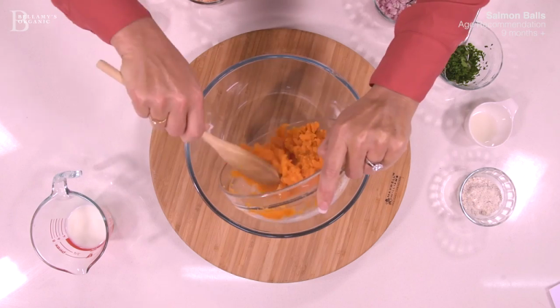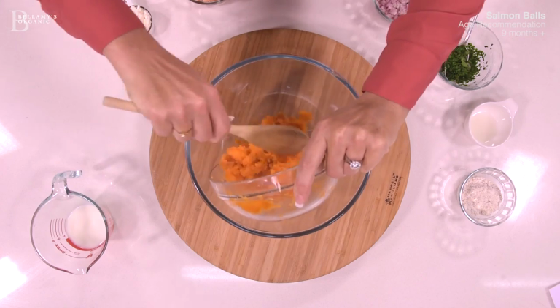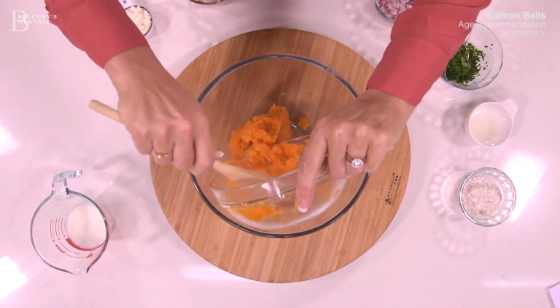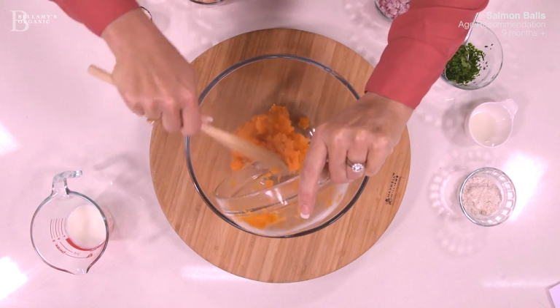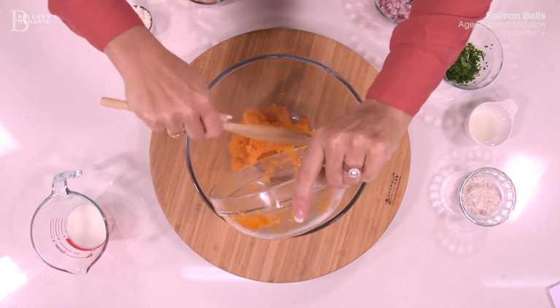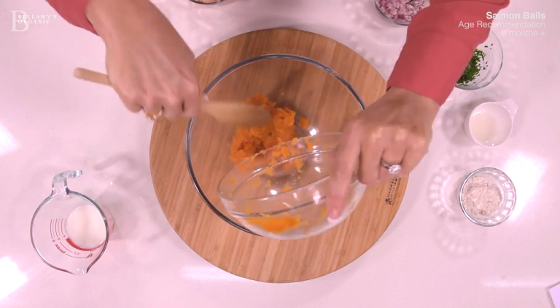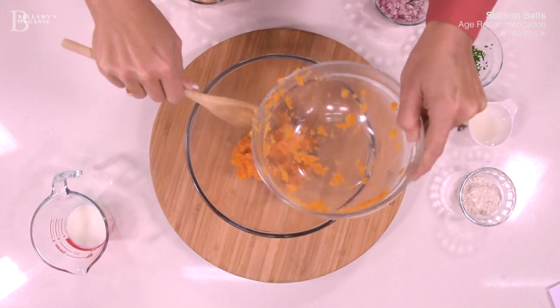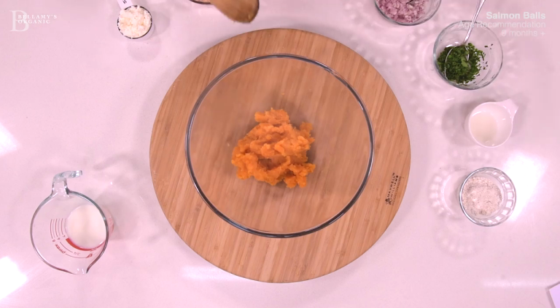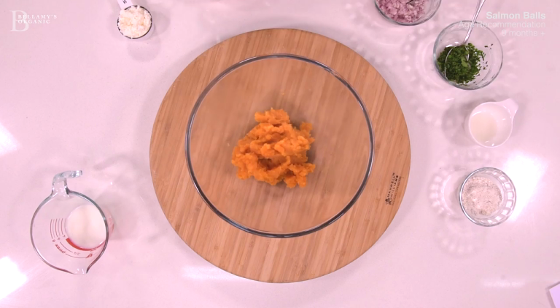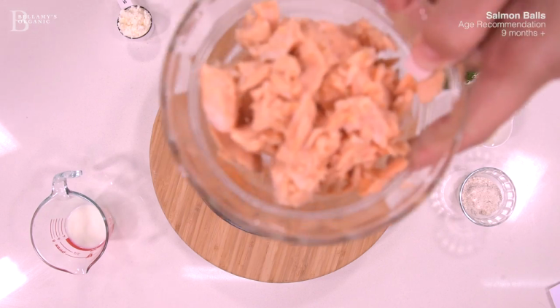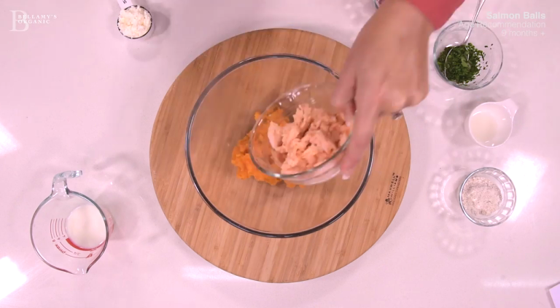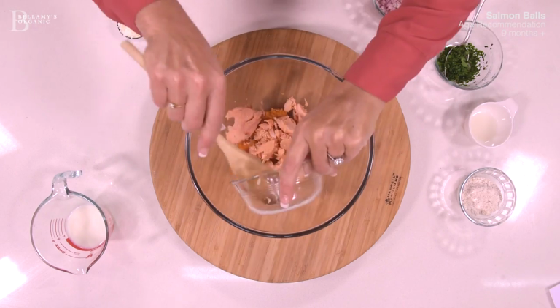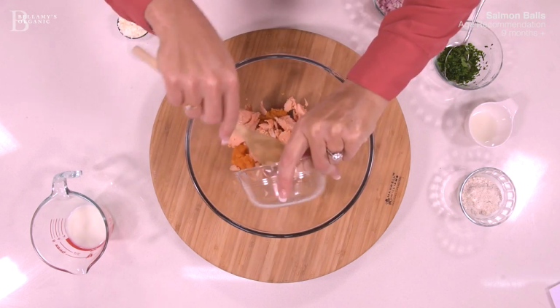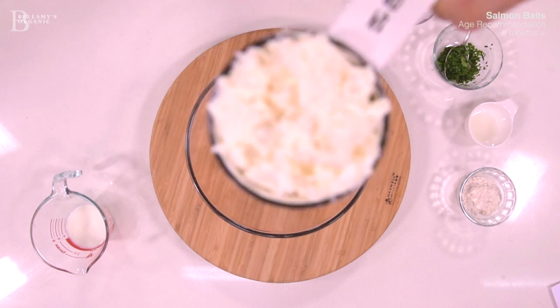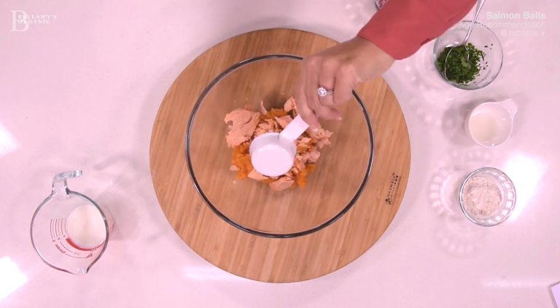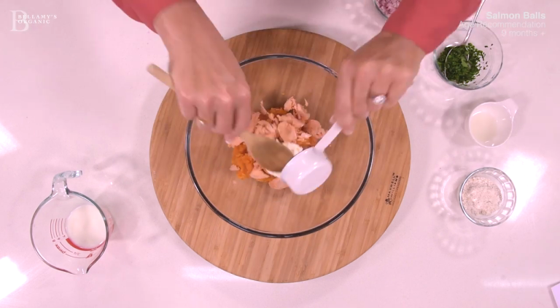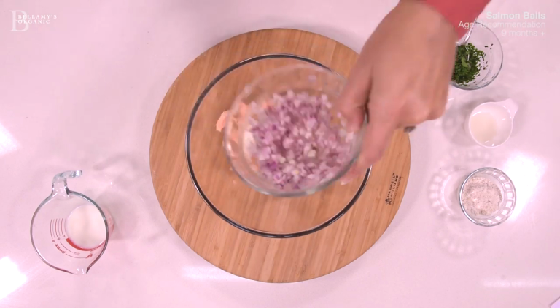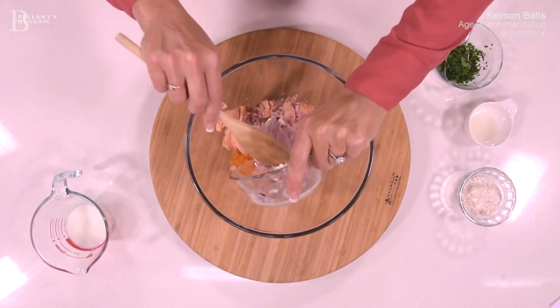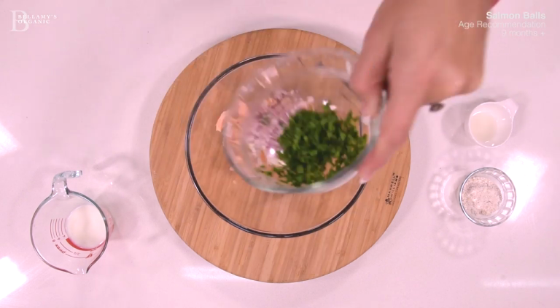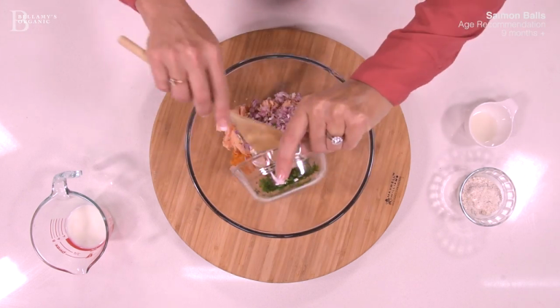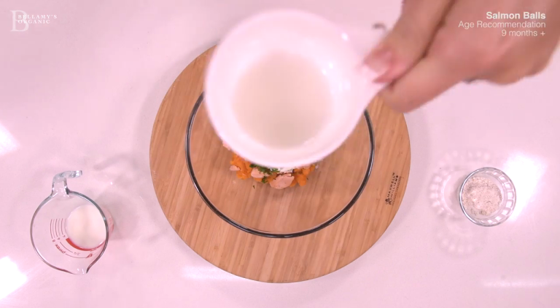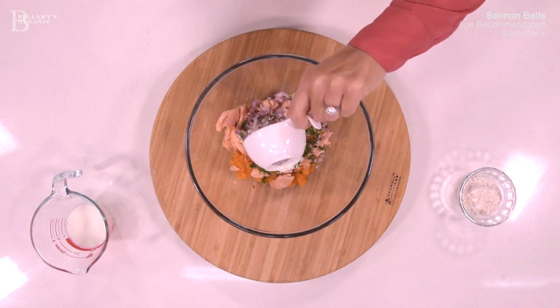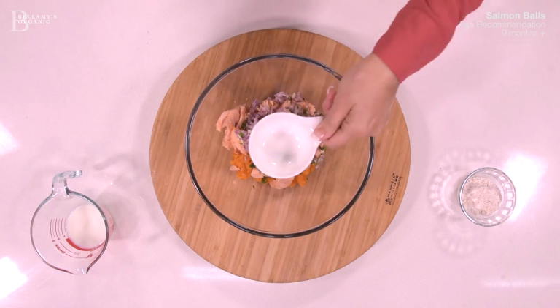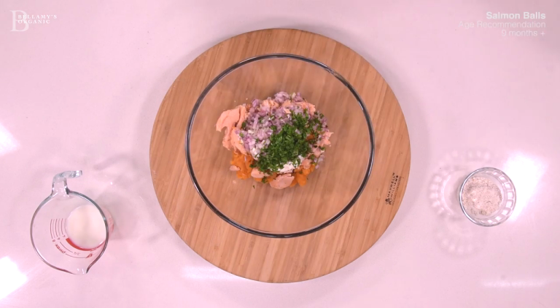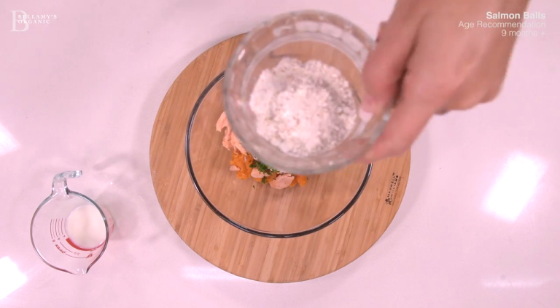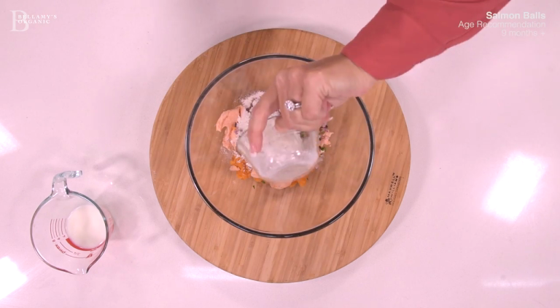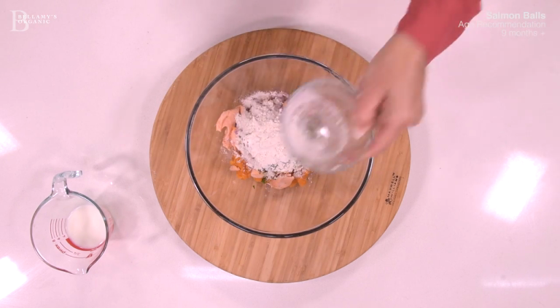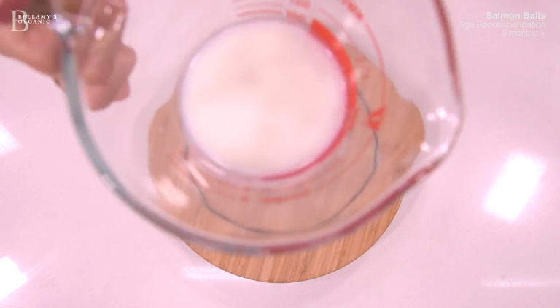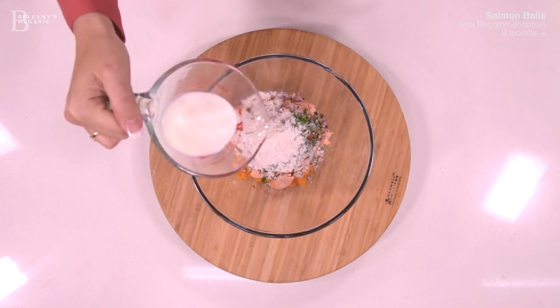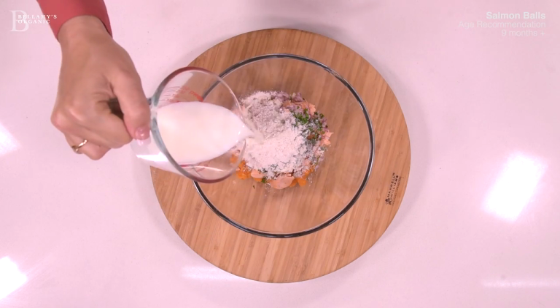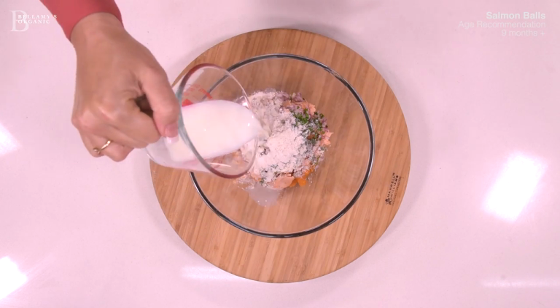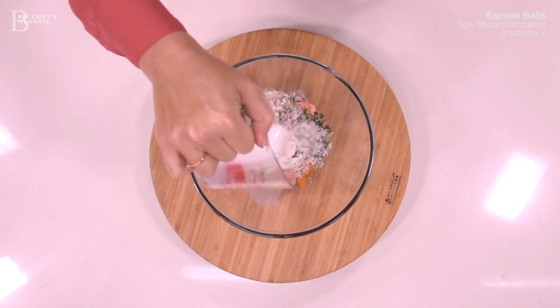Next, combine the mashed sweet potato, salmon, cottage cheese, onion, parsley, lemon juice, wholemeal flour, and milk into a large mixing bowl.